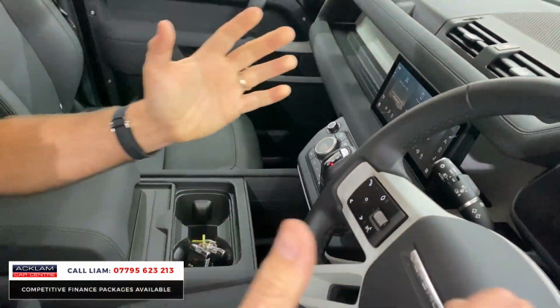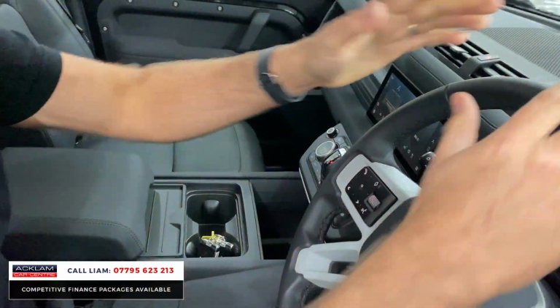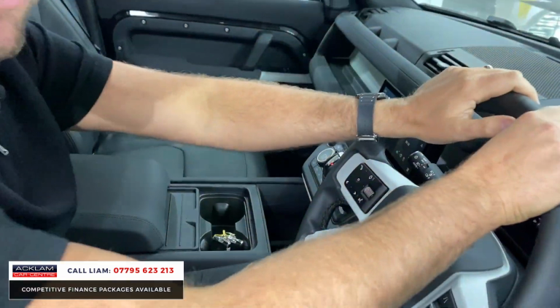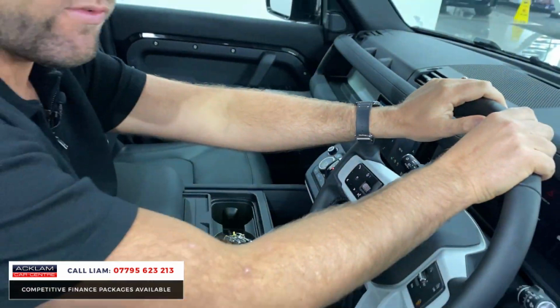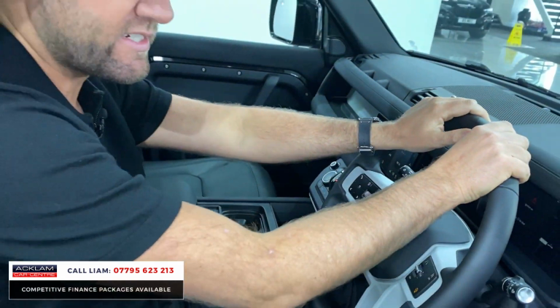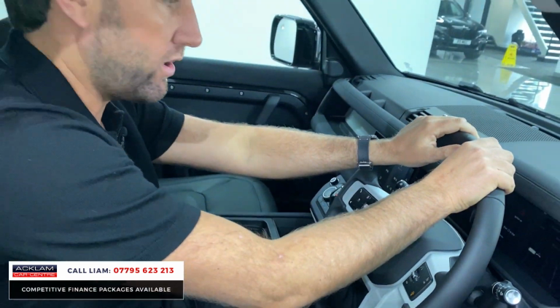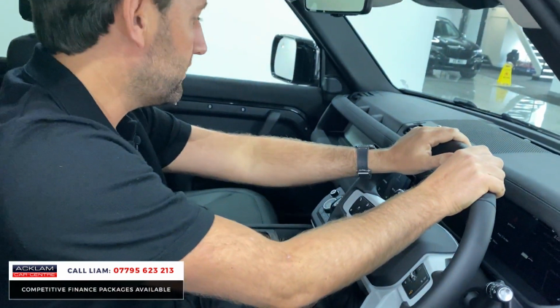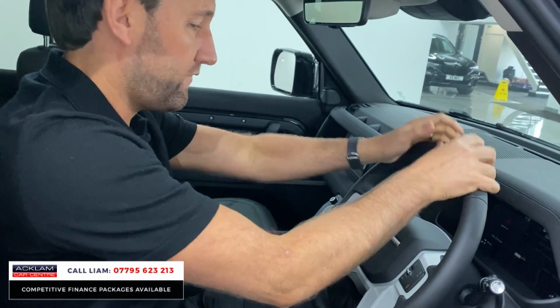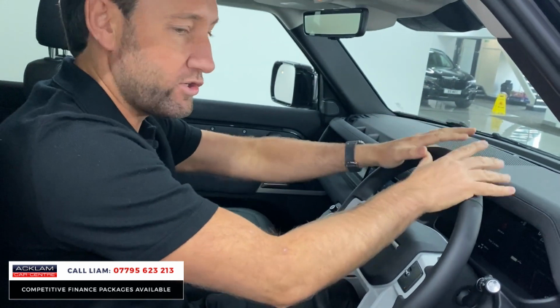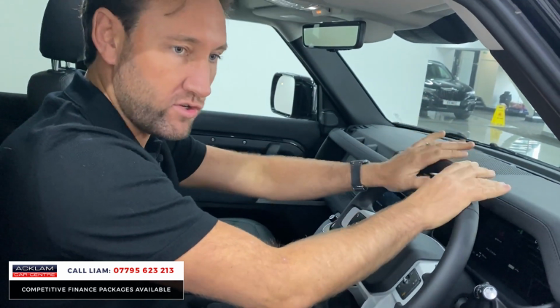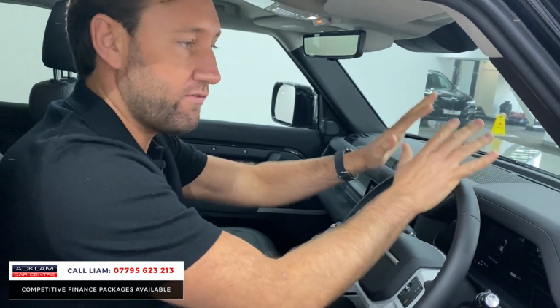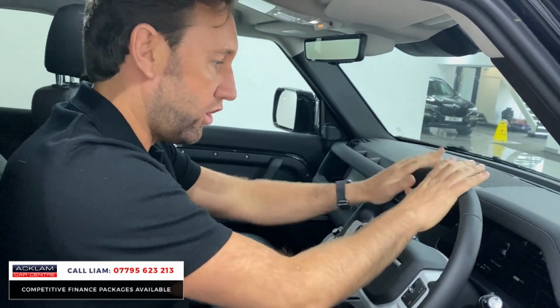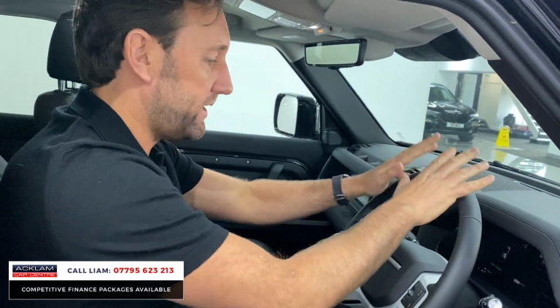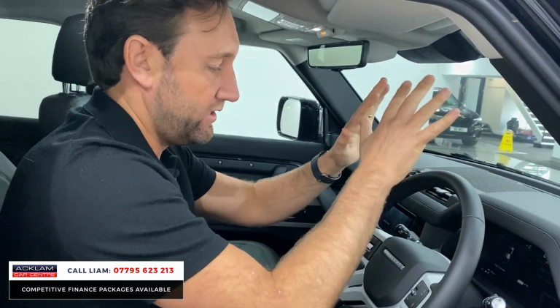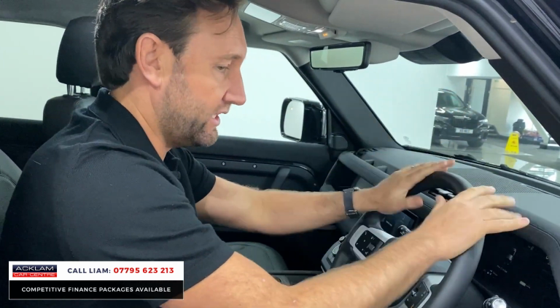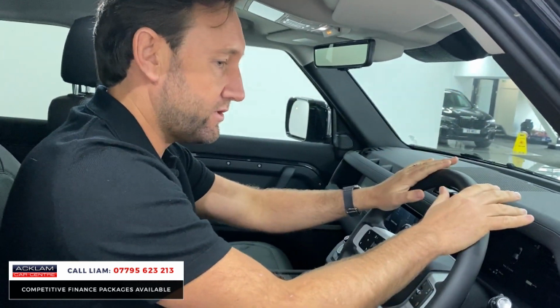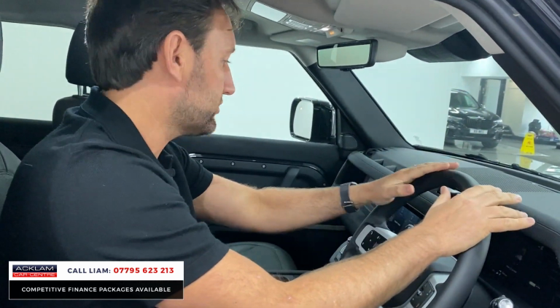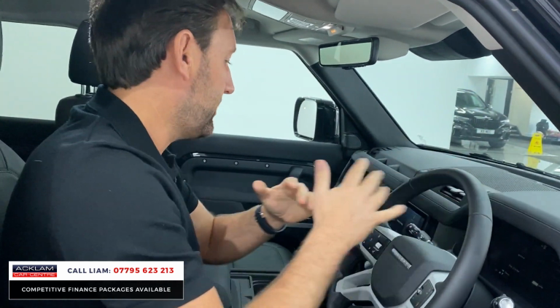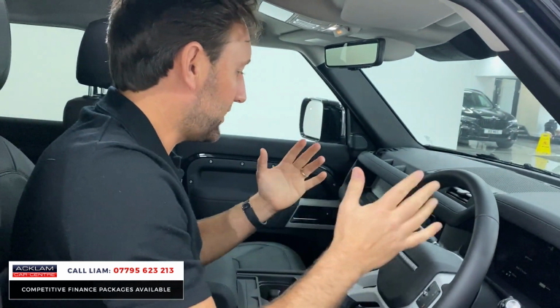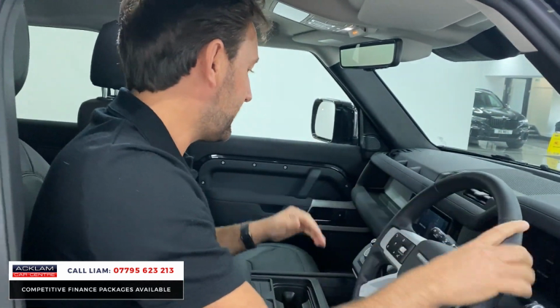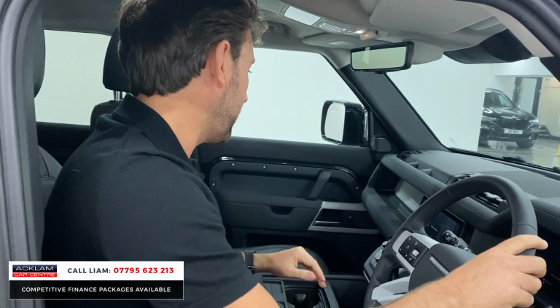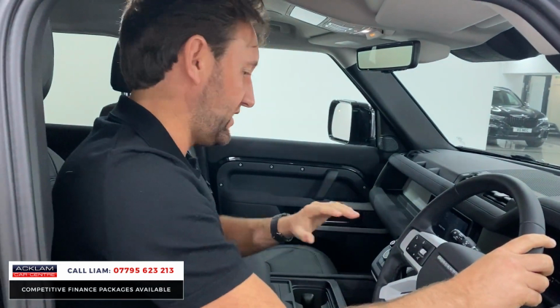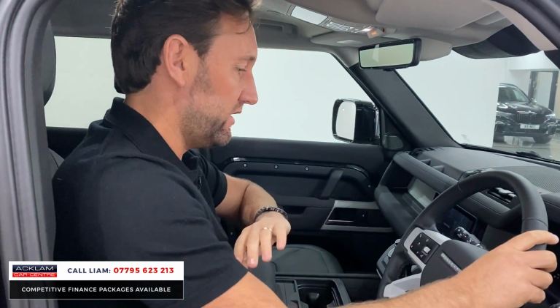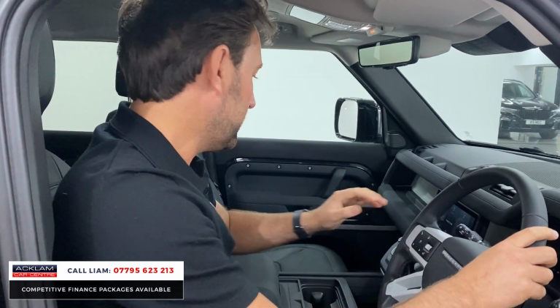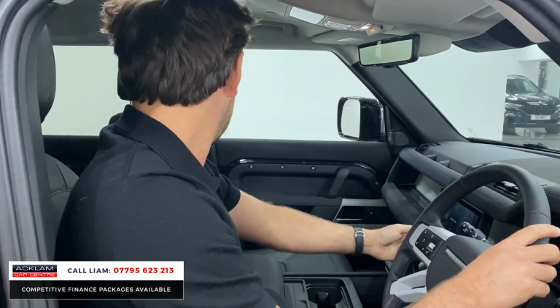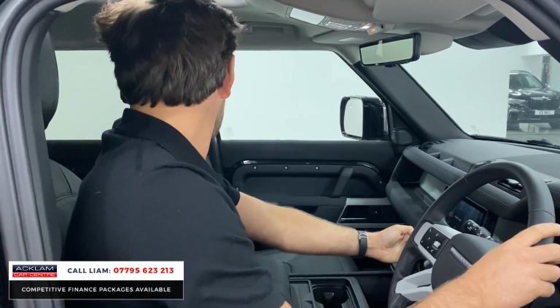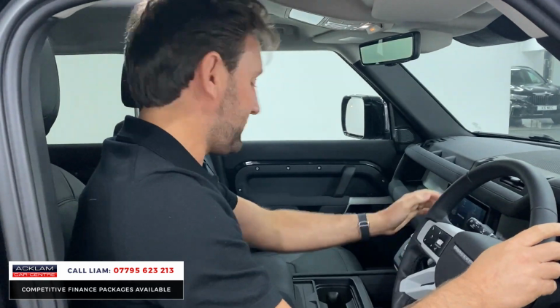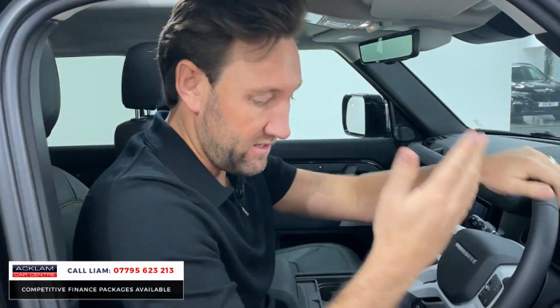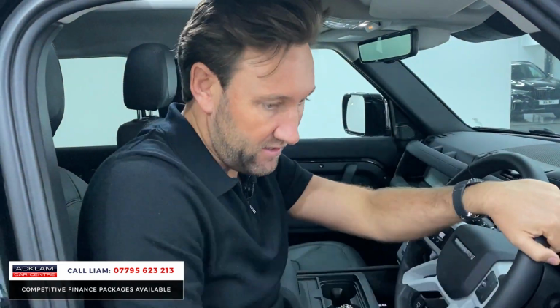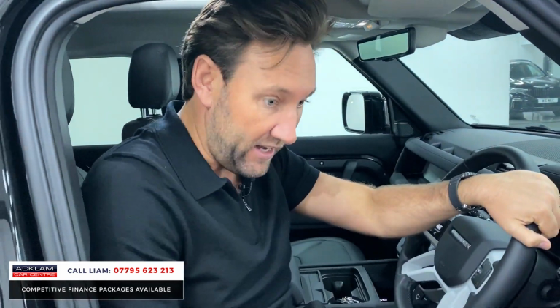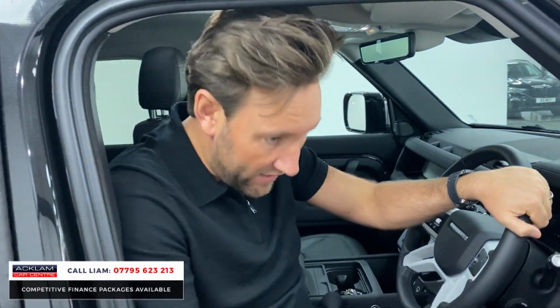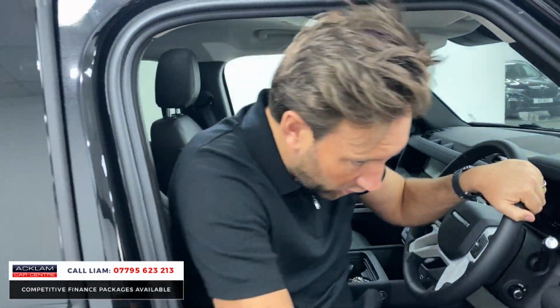It's going to go live over the next hour. If you want to reserve it, call me — you can leave a deposit and we can get the car off sale. It's ready to go; you can come and pick it up today if you wish.